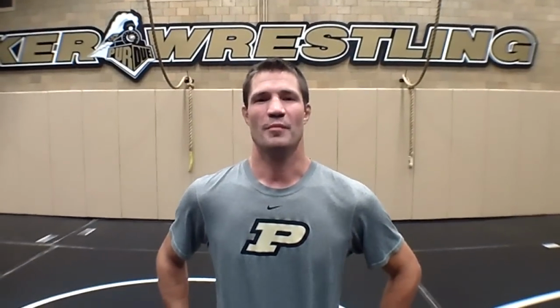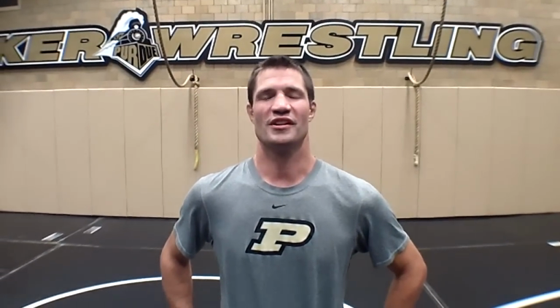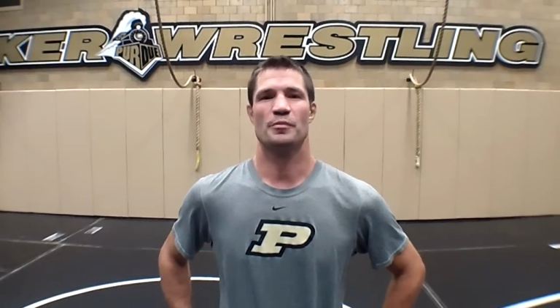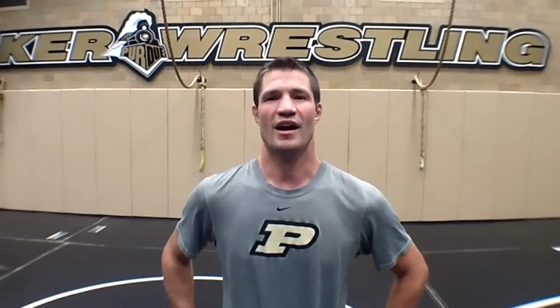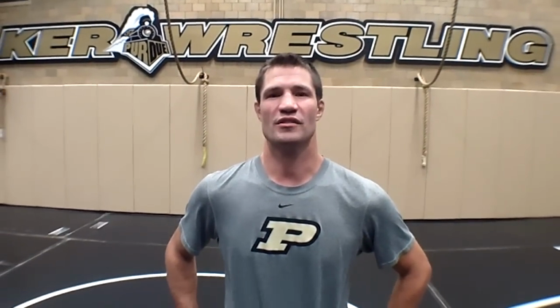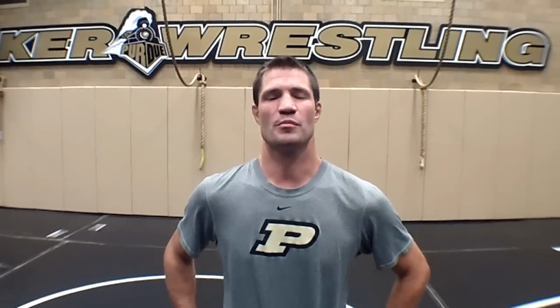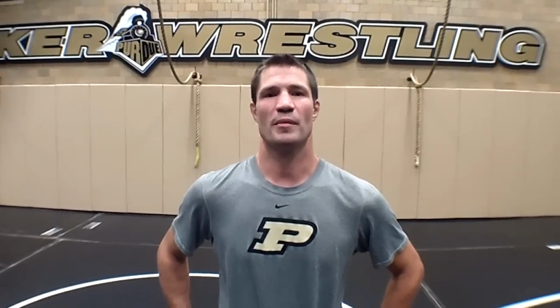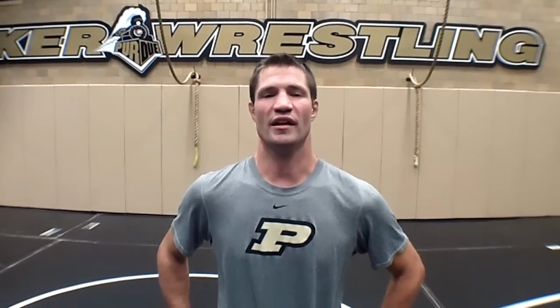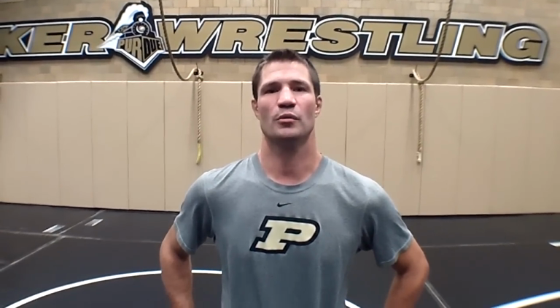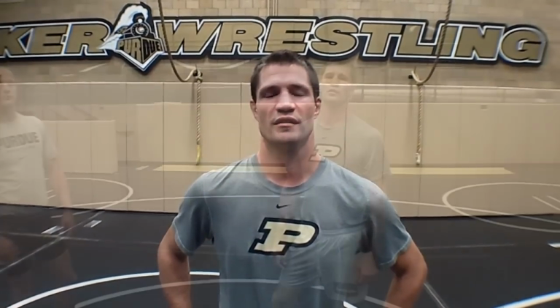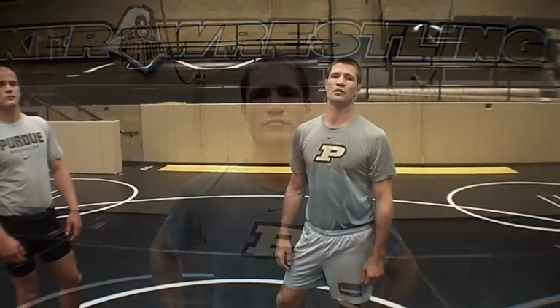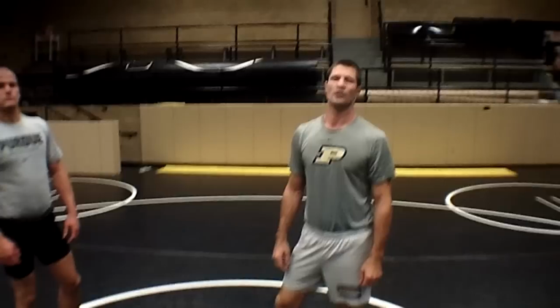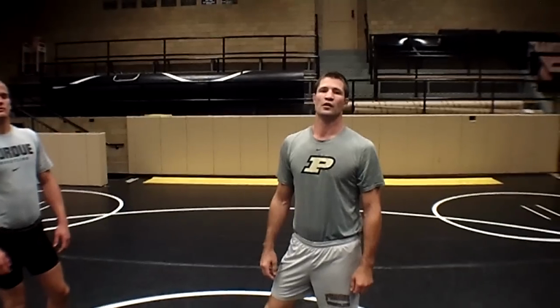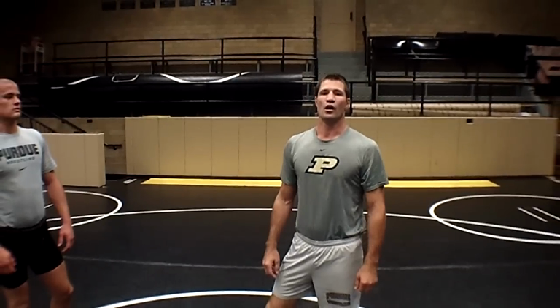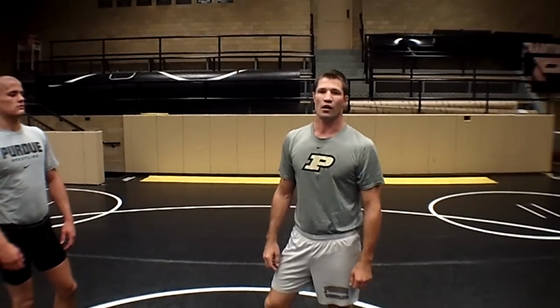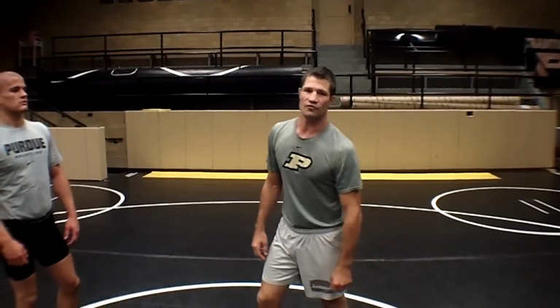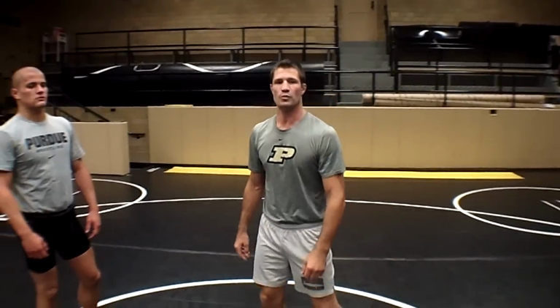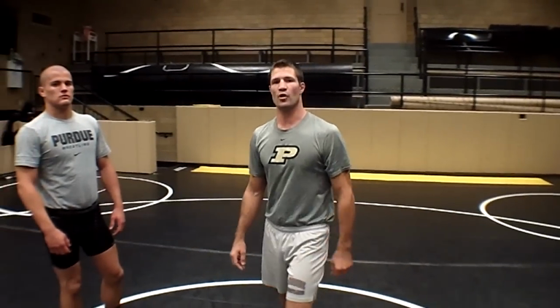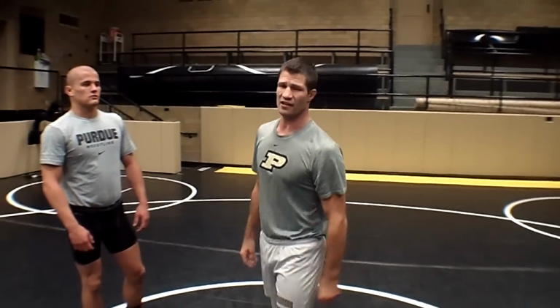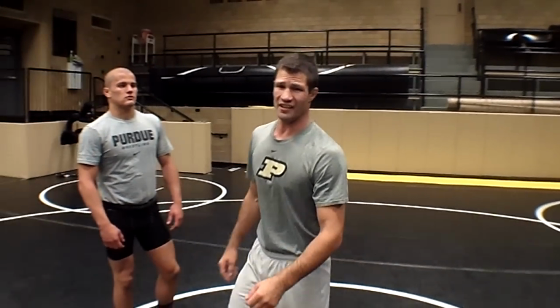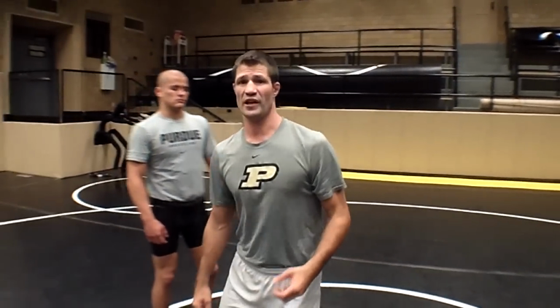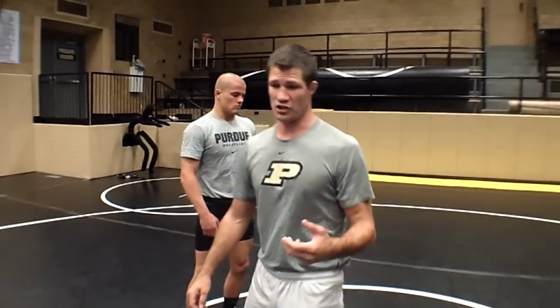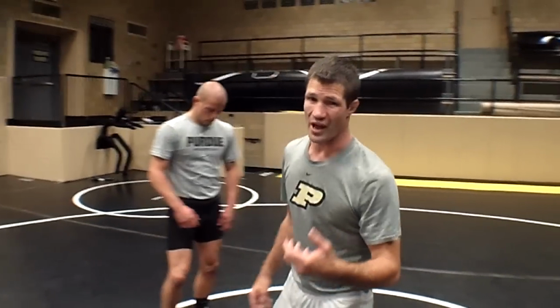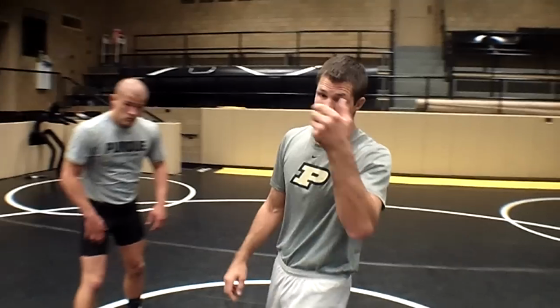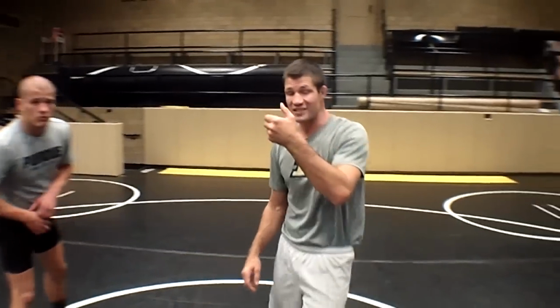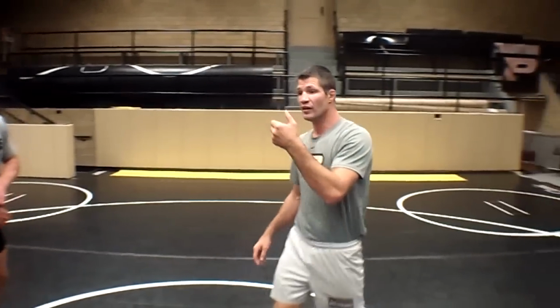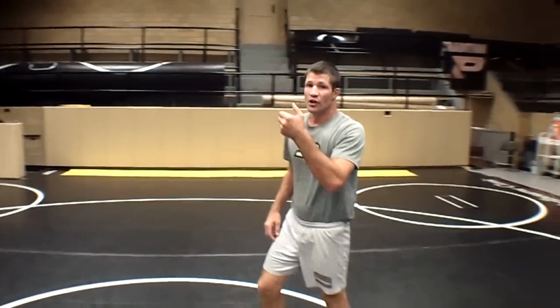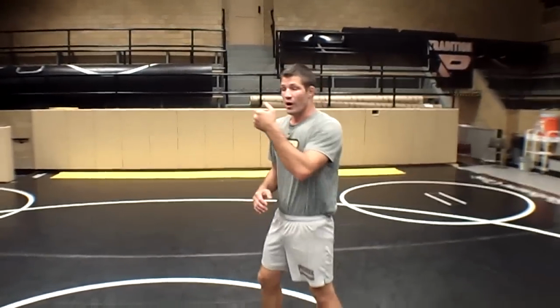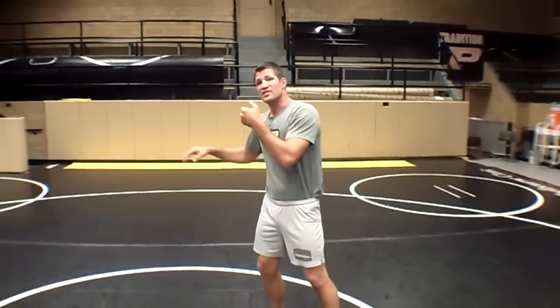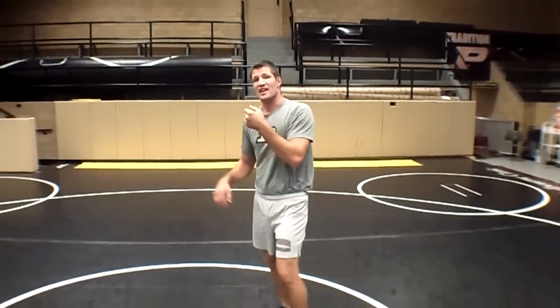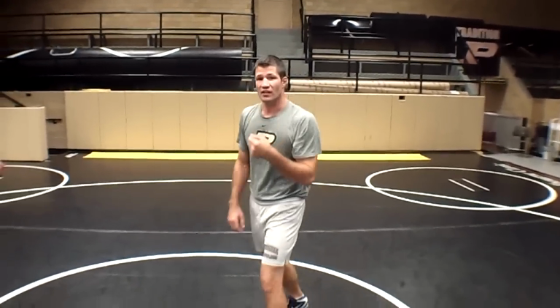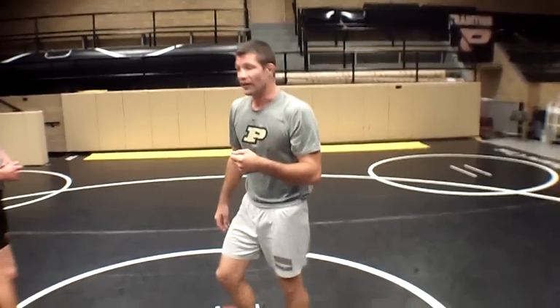I'm assistant coach Pete Rogers and this is the Boilermaker Technique of the Week. This week I'm going to show you an elbow pass to an opposite side single leg.